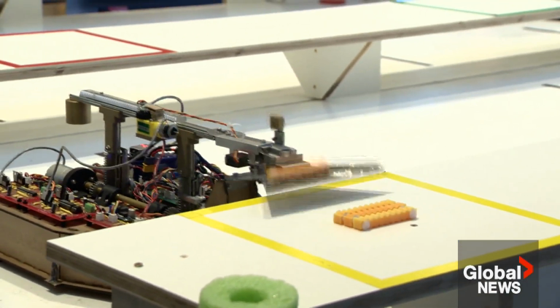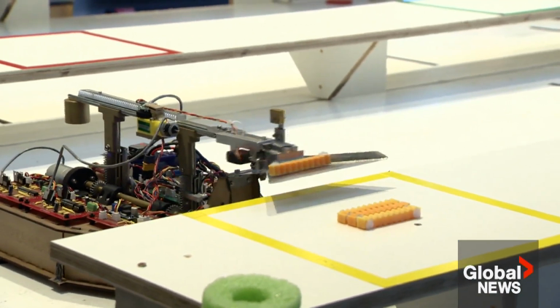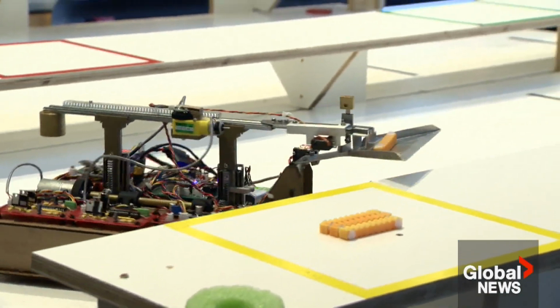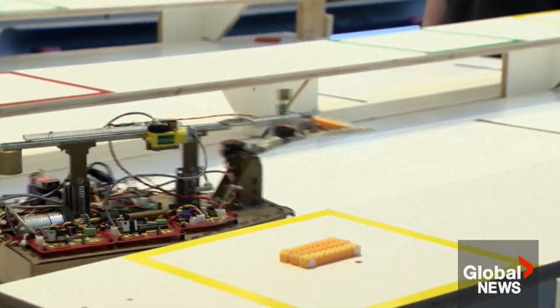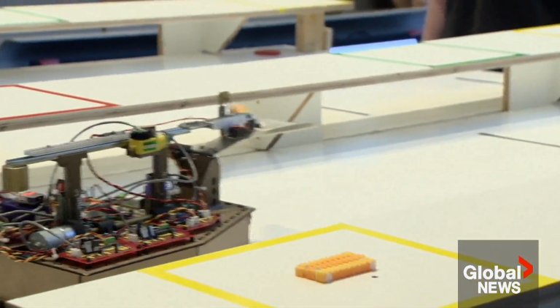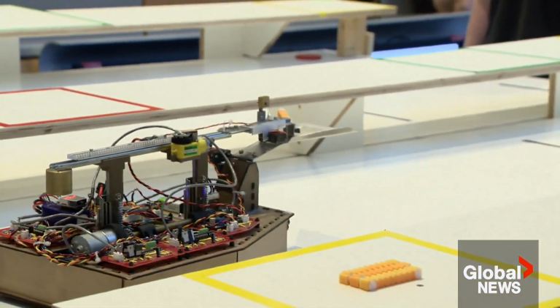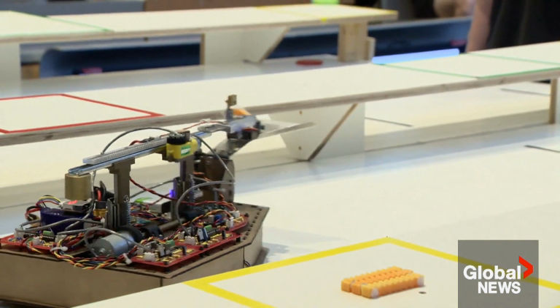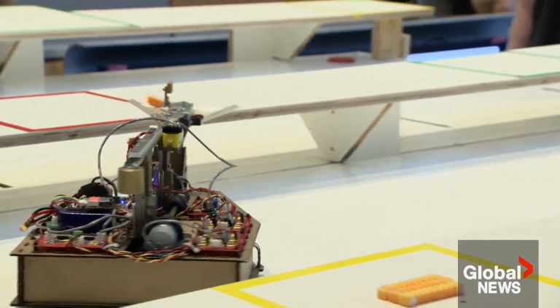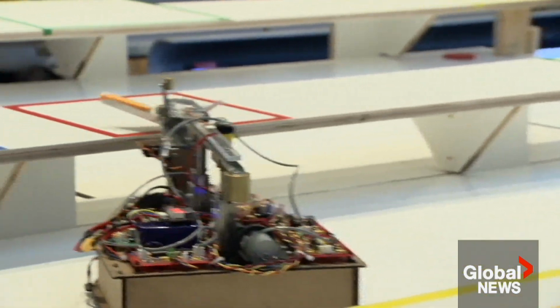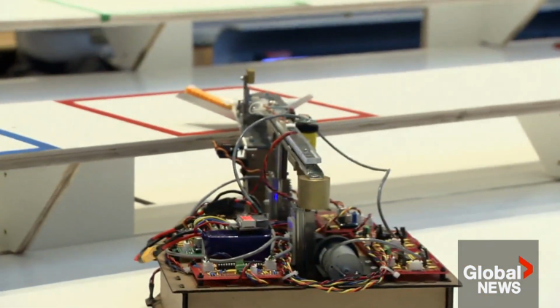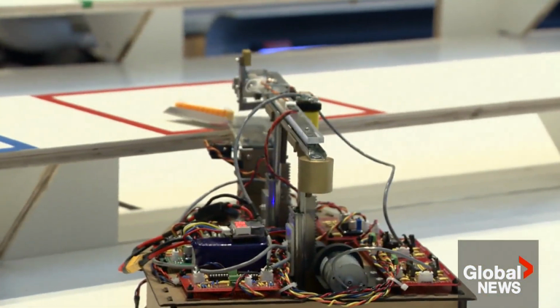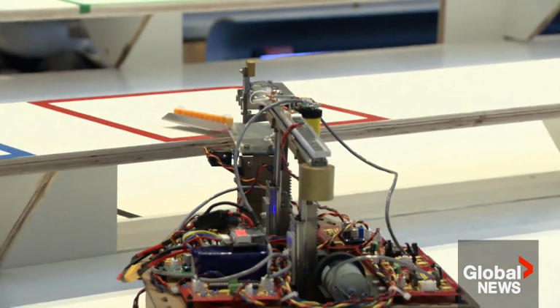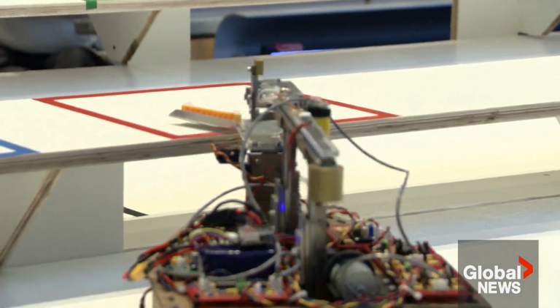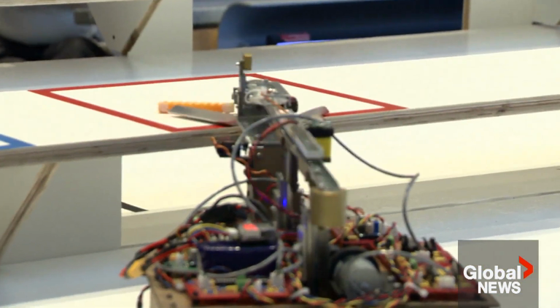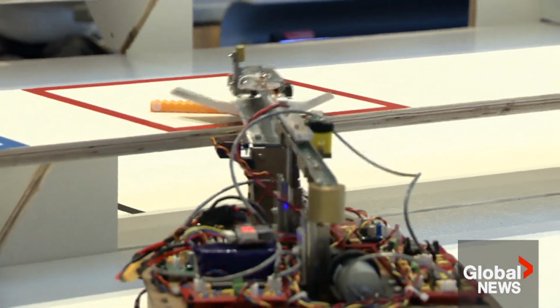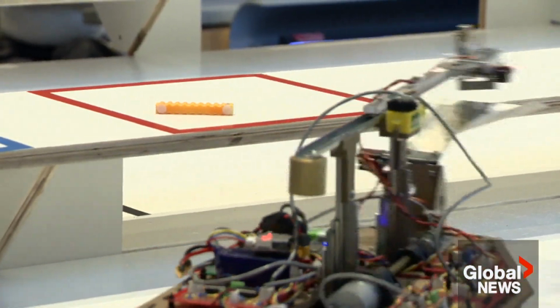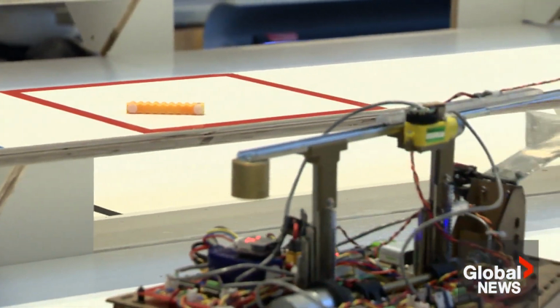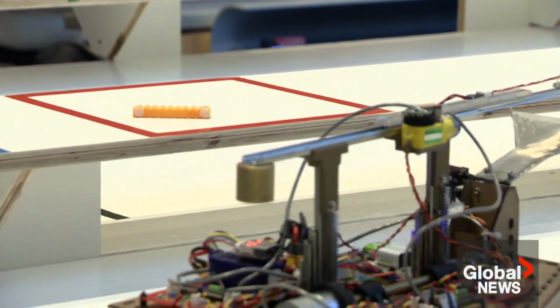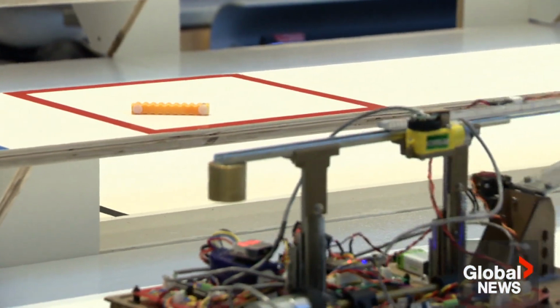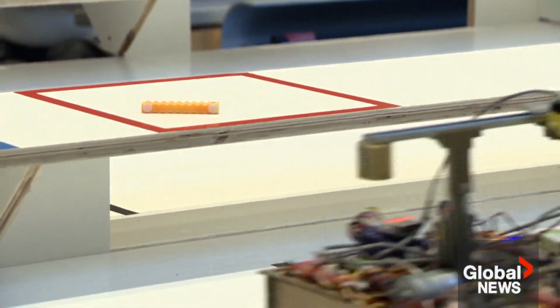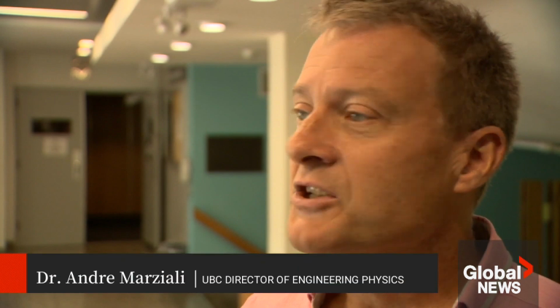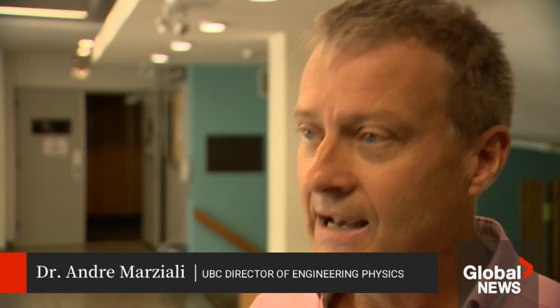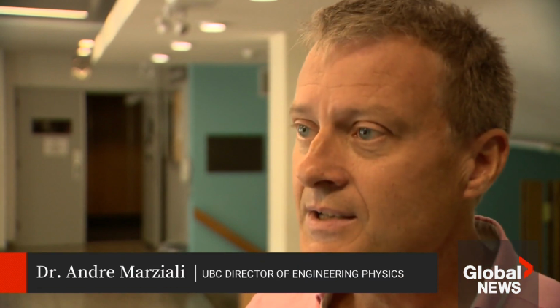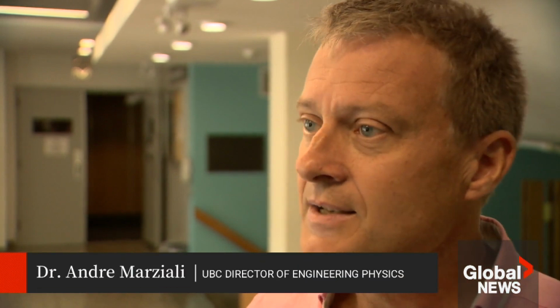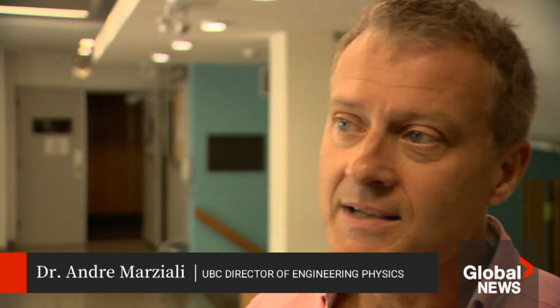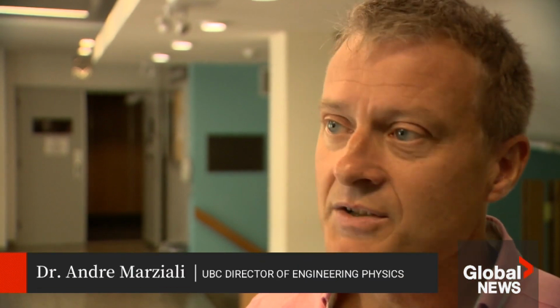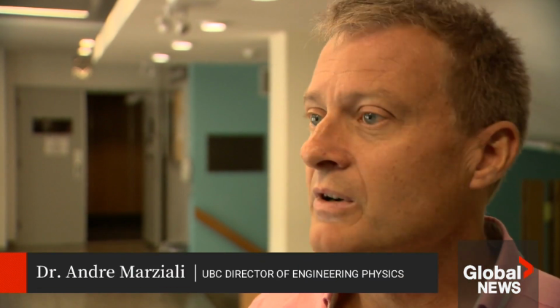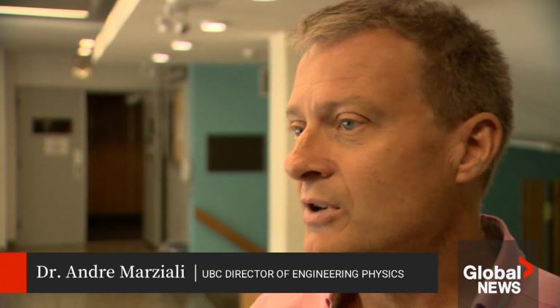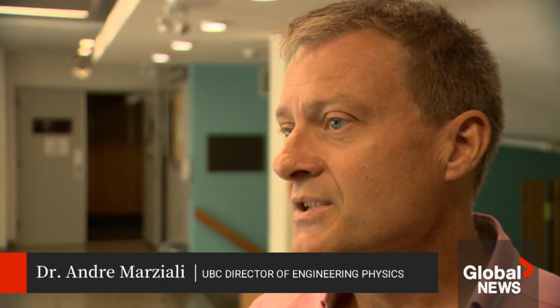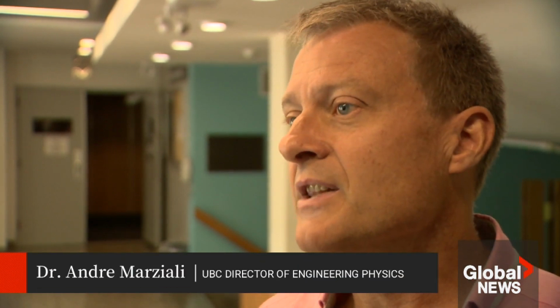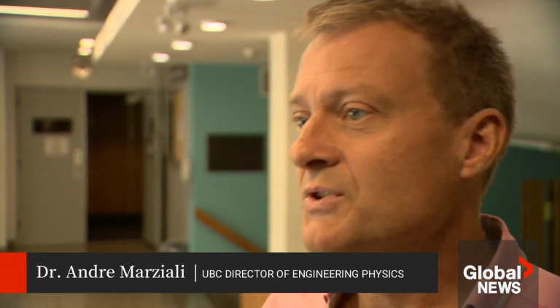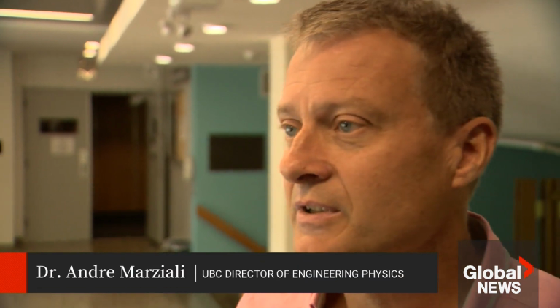These young engineers are working with the same stuff you'd find in any Tesla or industrial robot. Anything electromechanical these days has sensors, motors and processors — and that's what the students are learning.